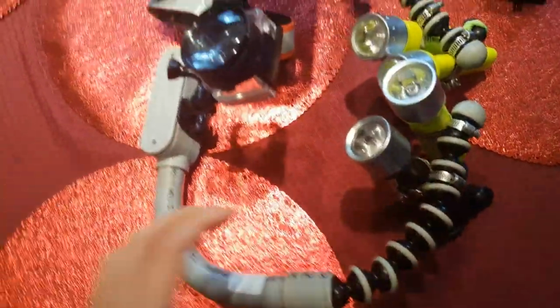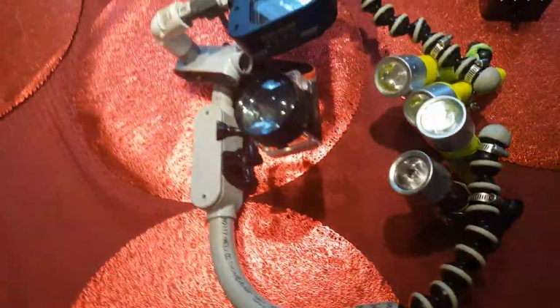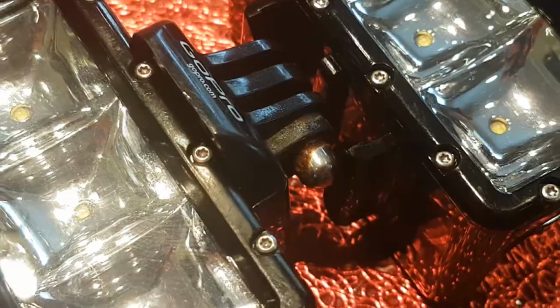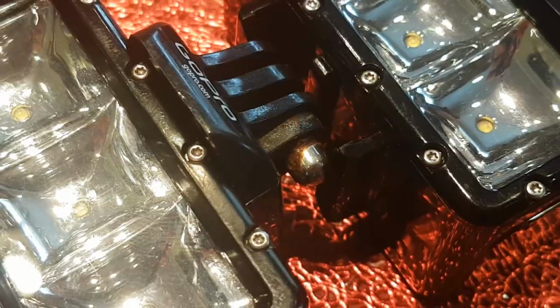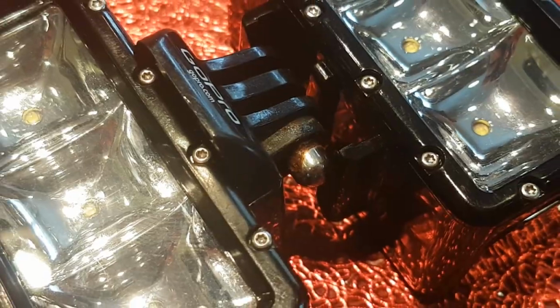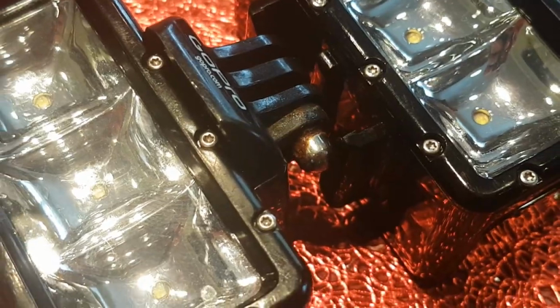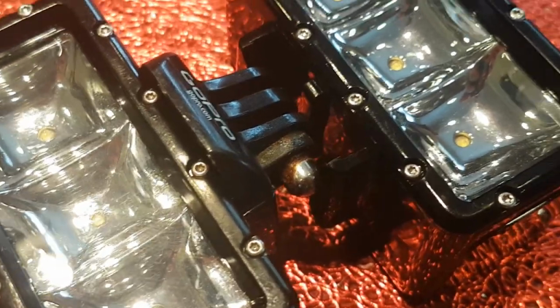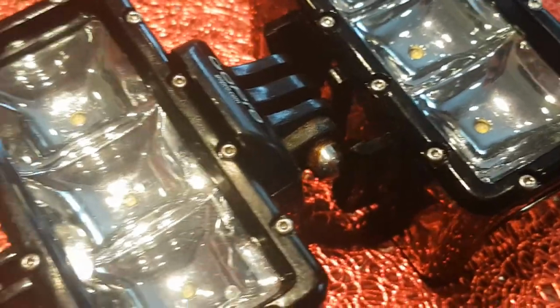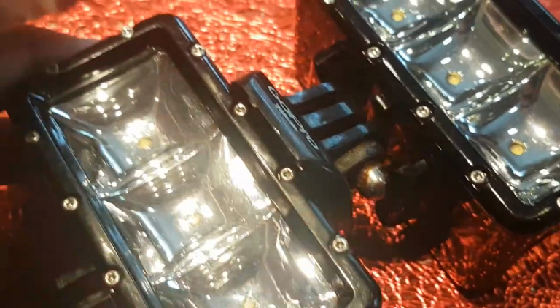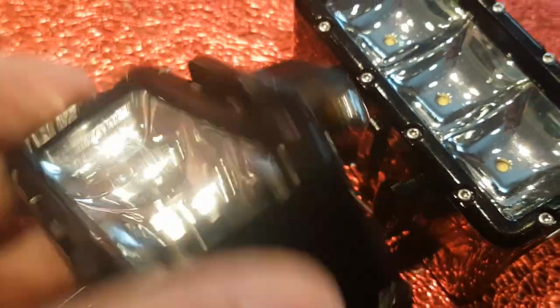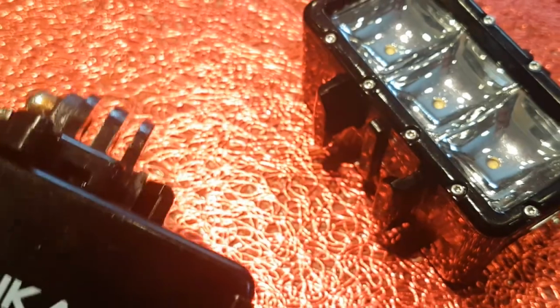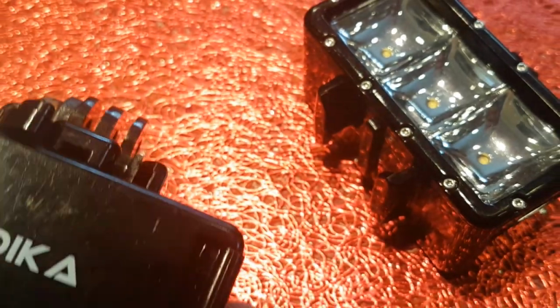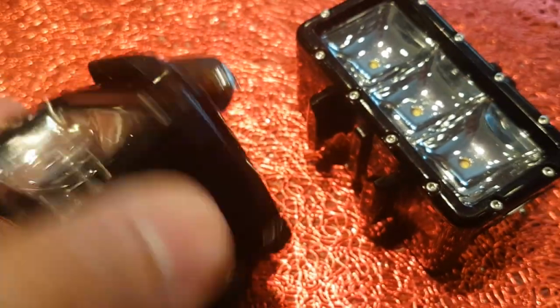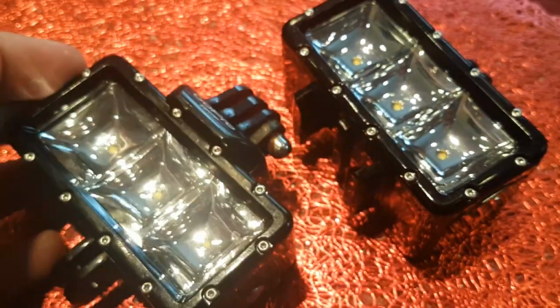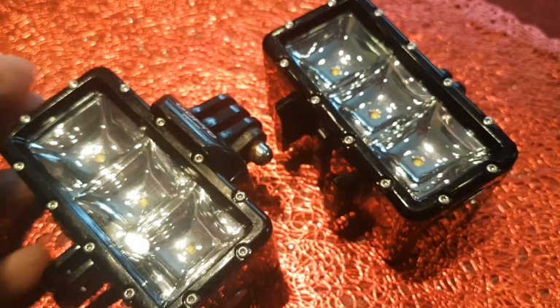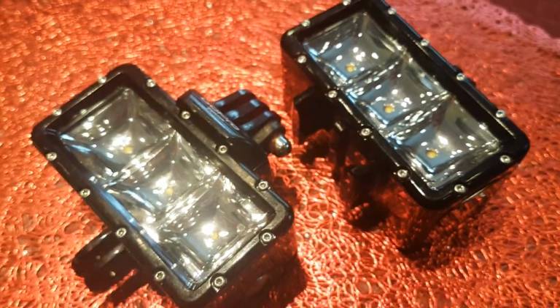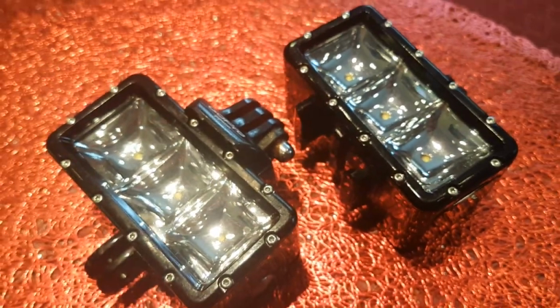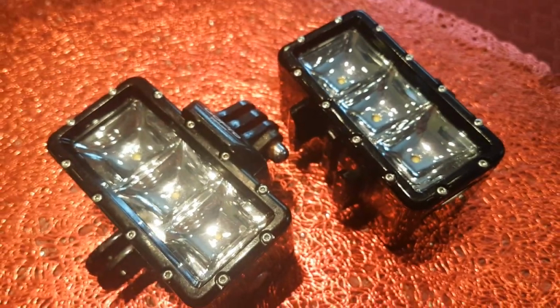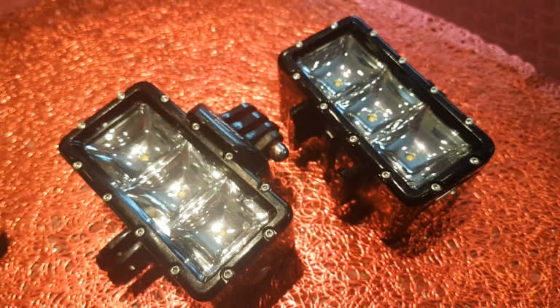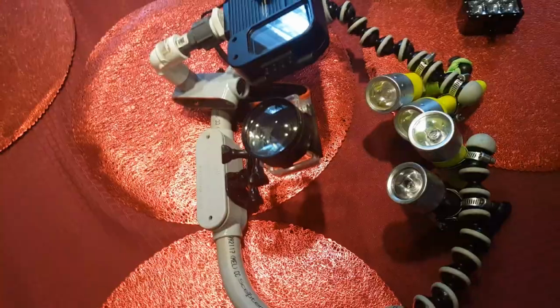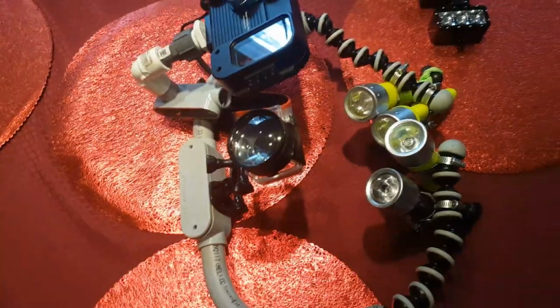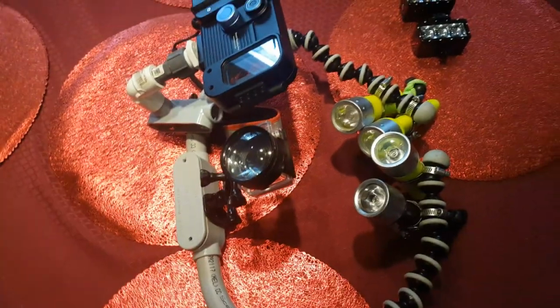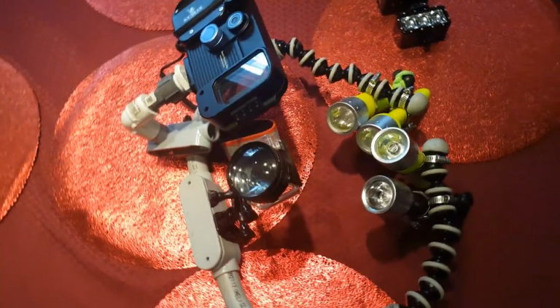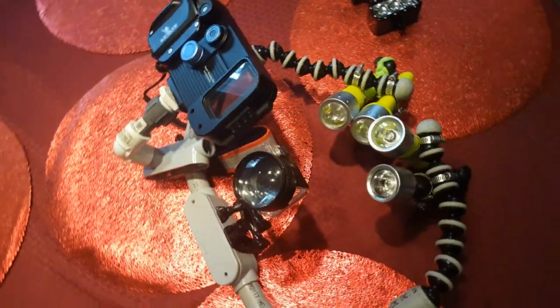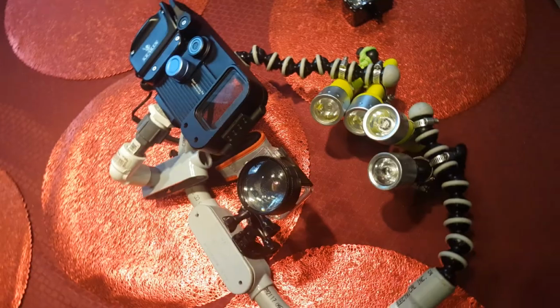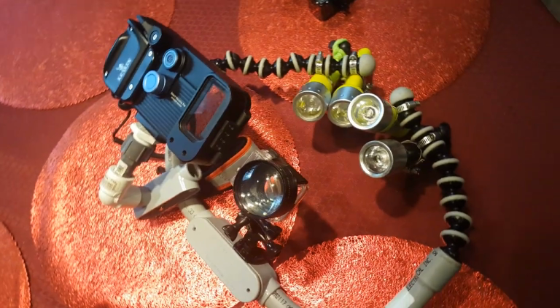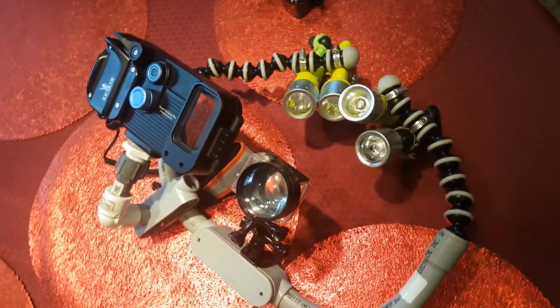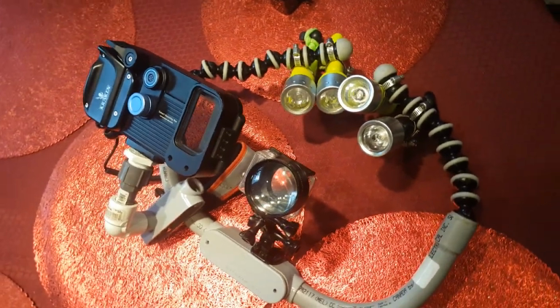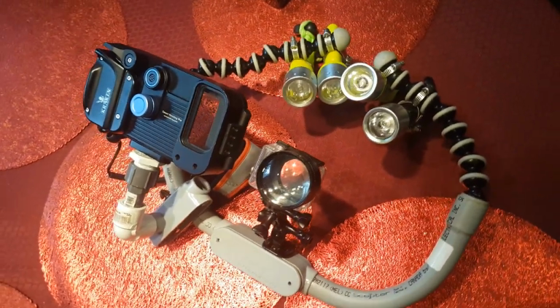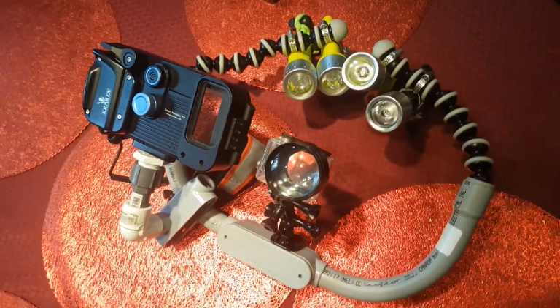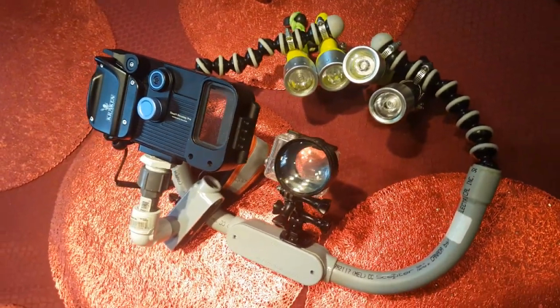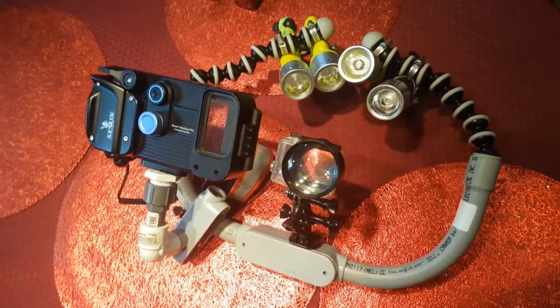I recently bought these two additional dive lights and want to figure out how to attach them so that they're pretty flexible with where I can point them. So if you have any ideas, let me know — I always appreciate any input.